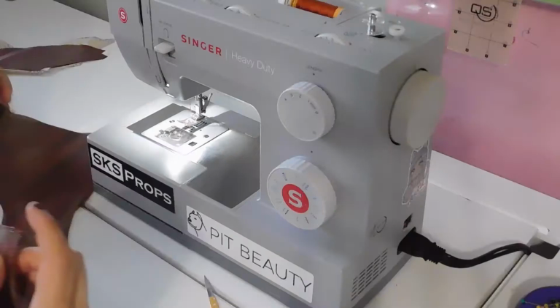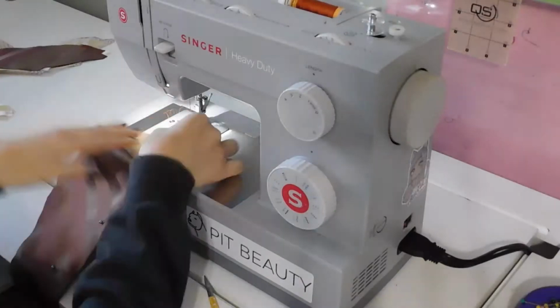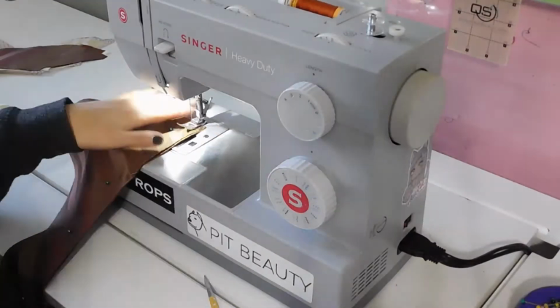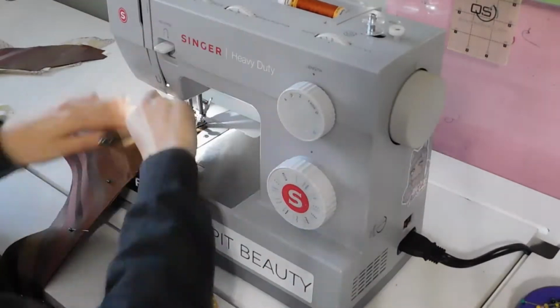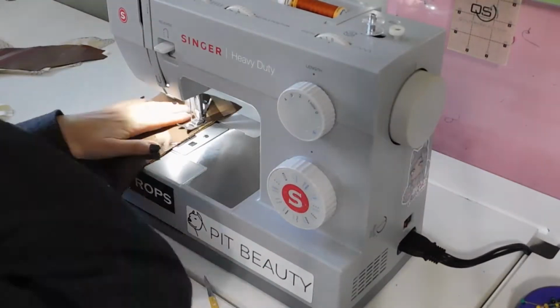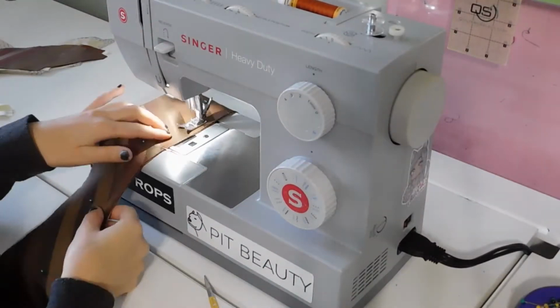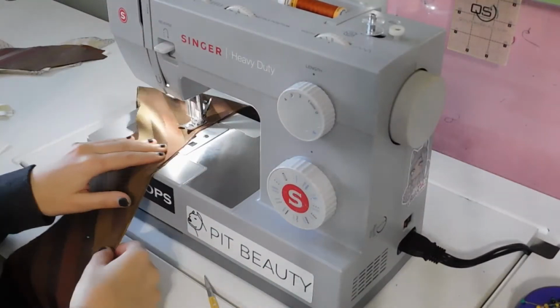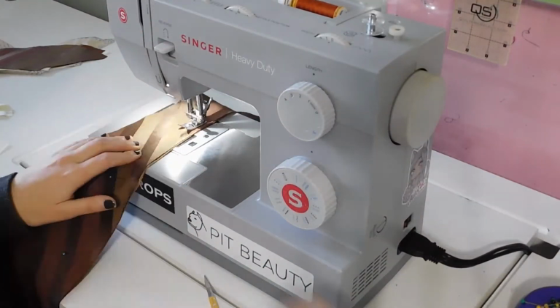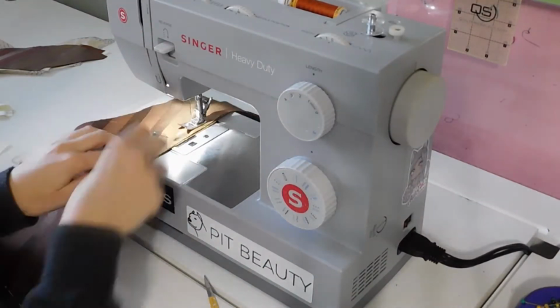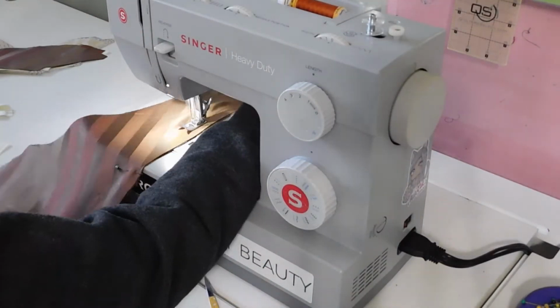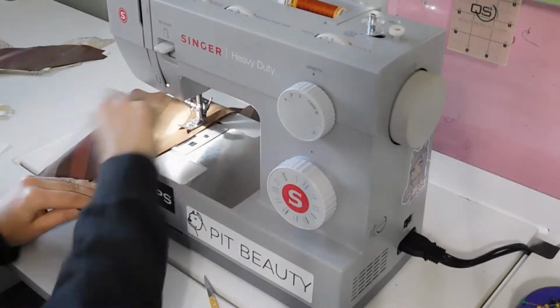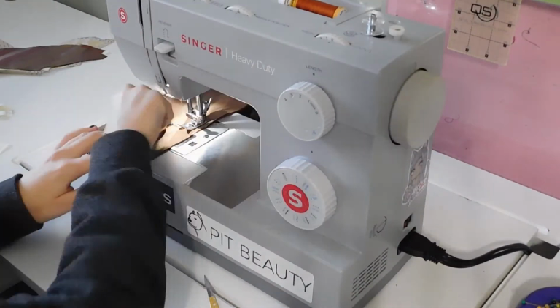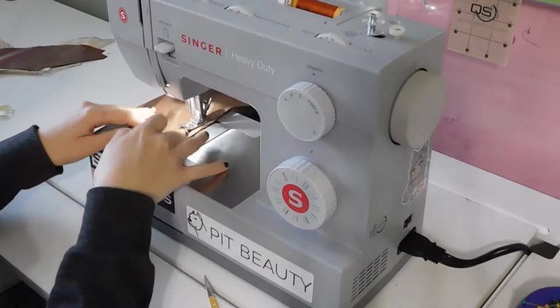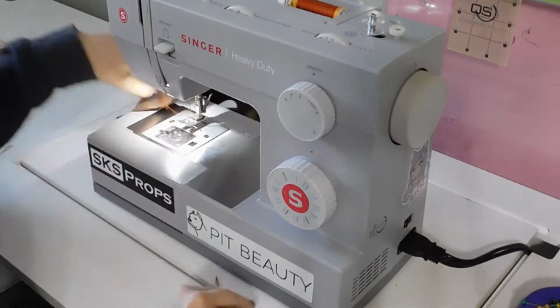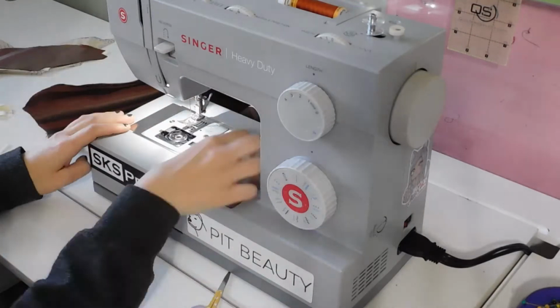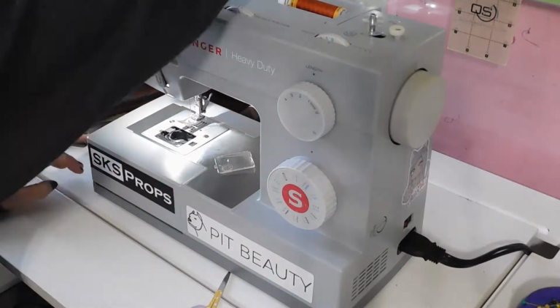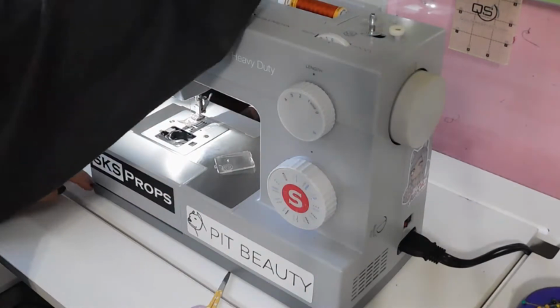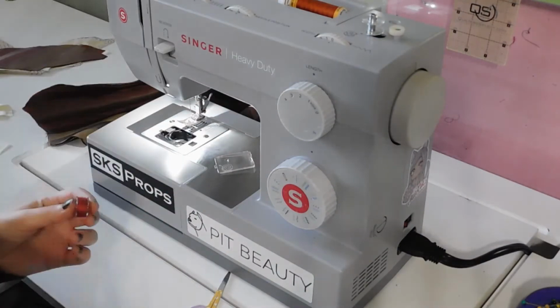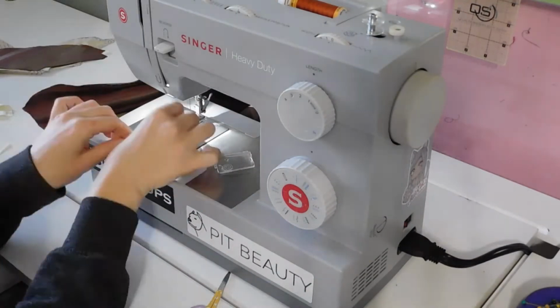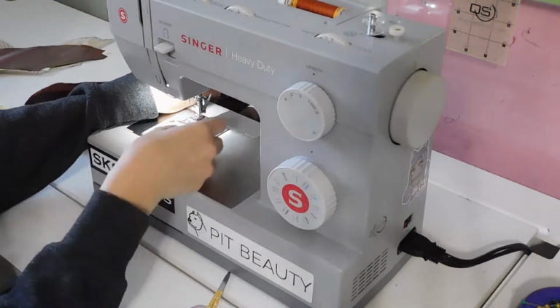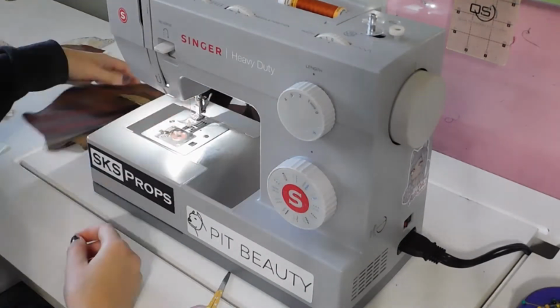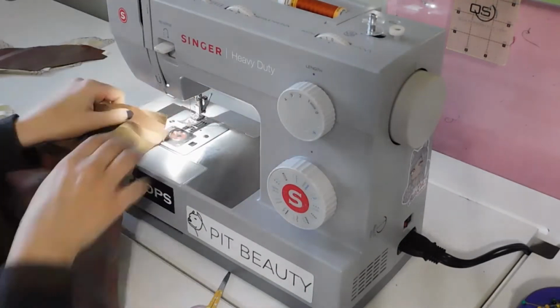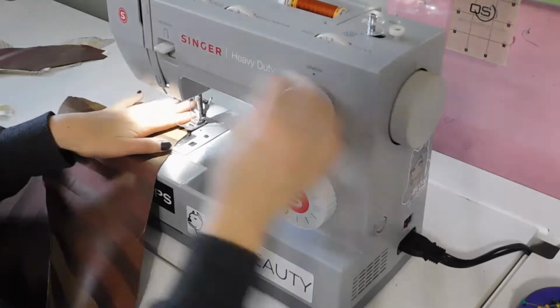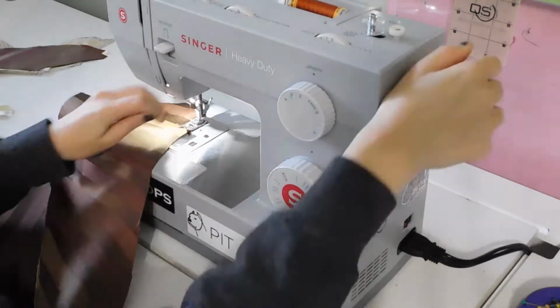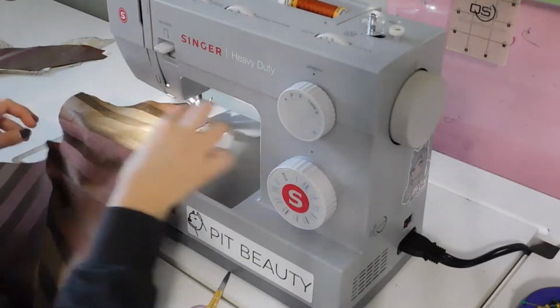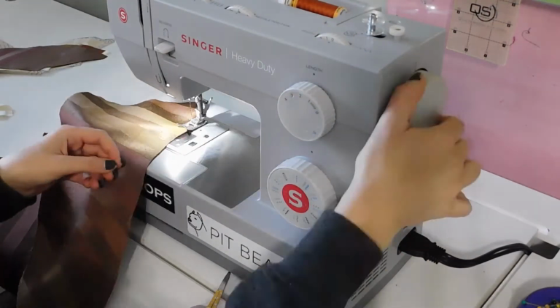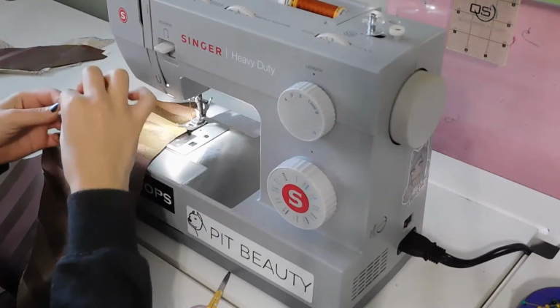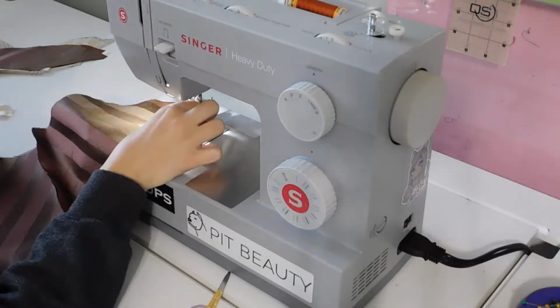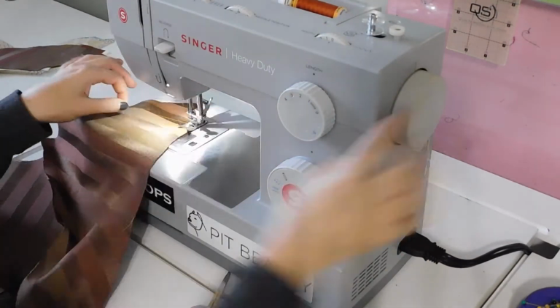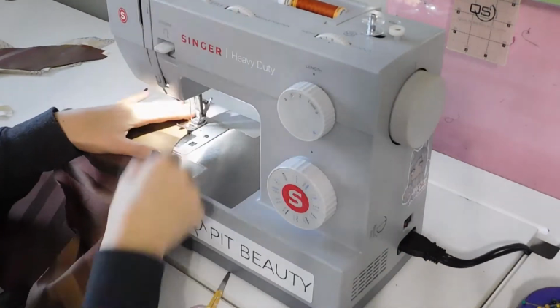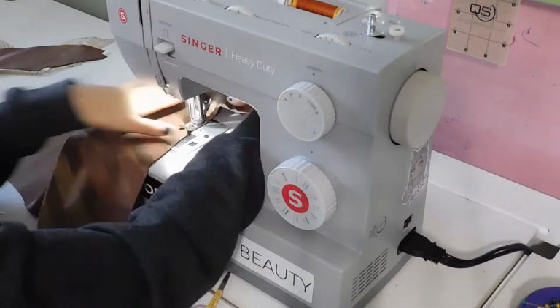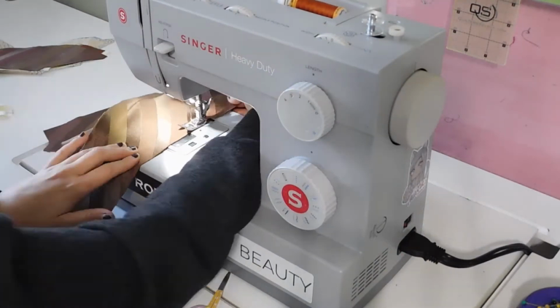I stitched the center back pieces together and stay stitched around the curves of the piece, then repeated this process on the lining.